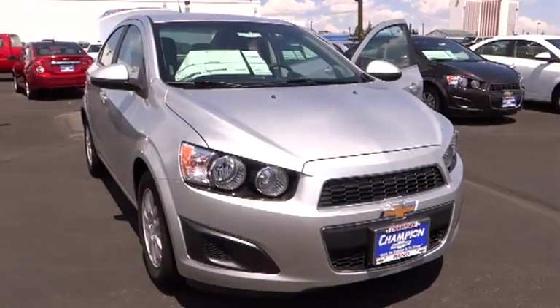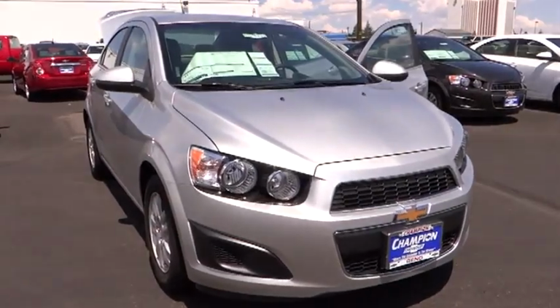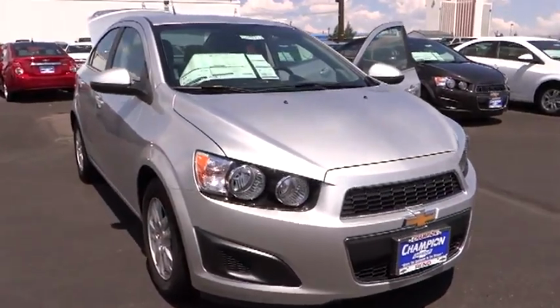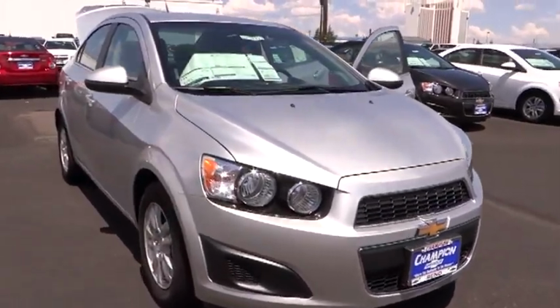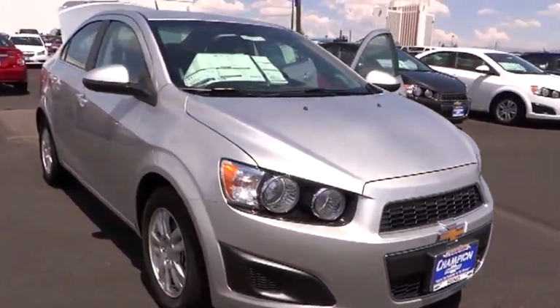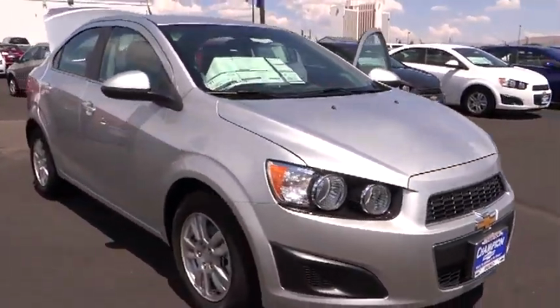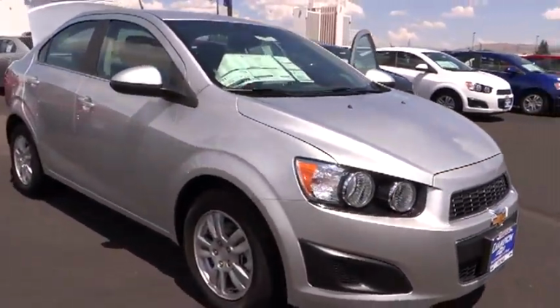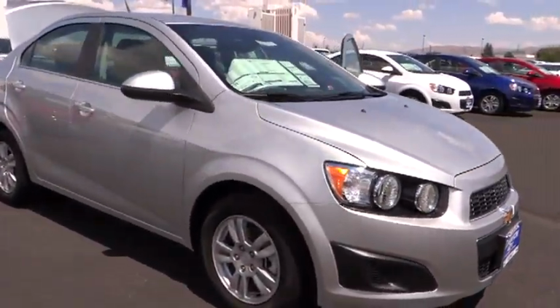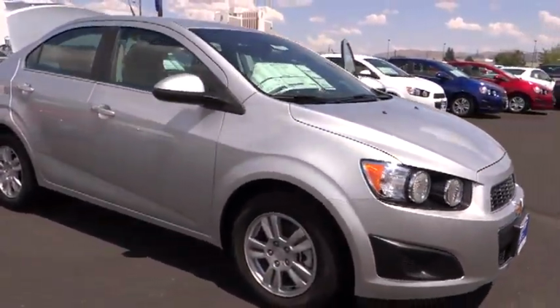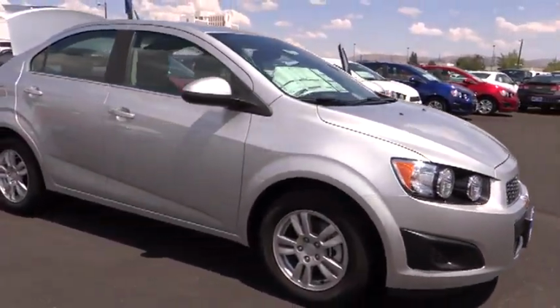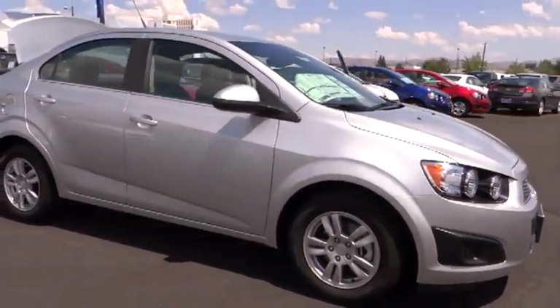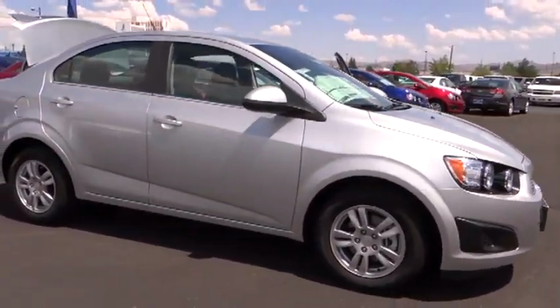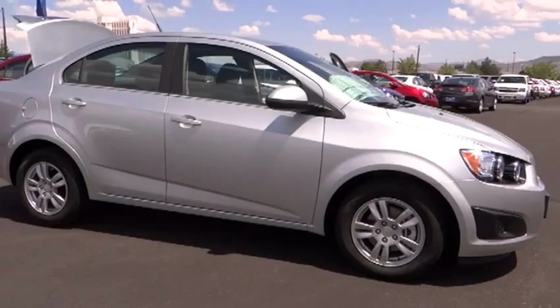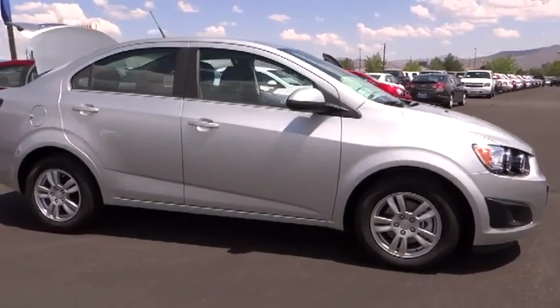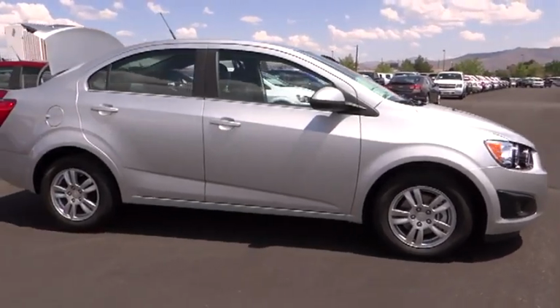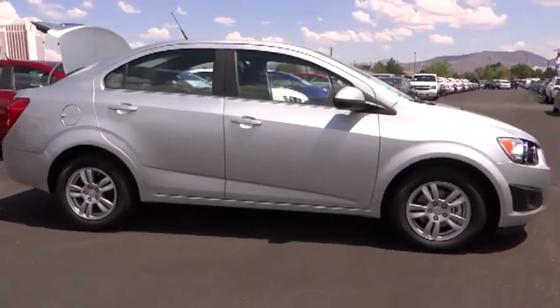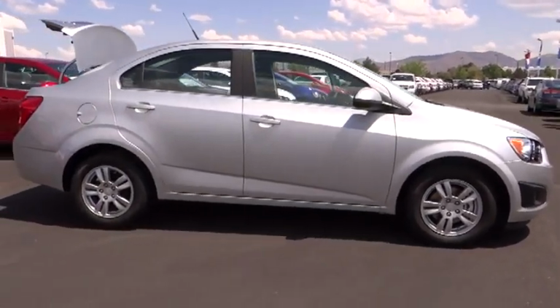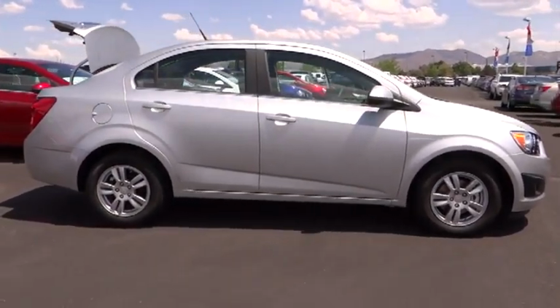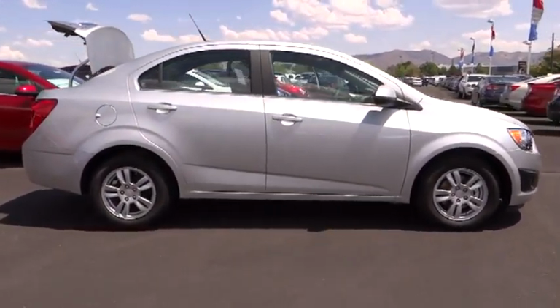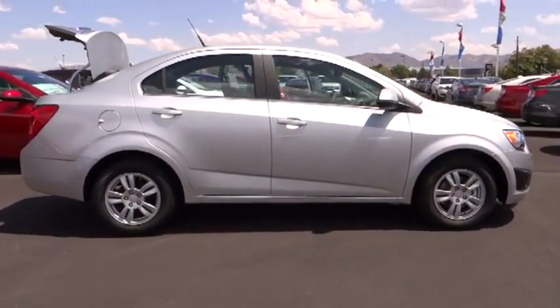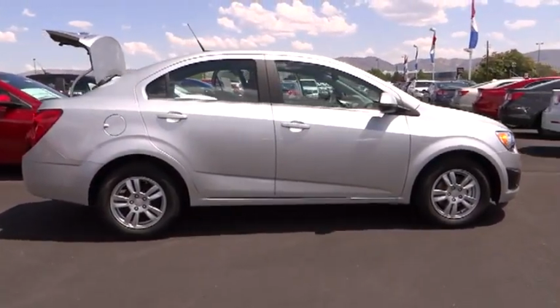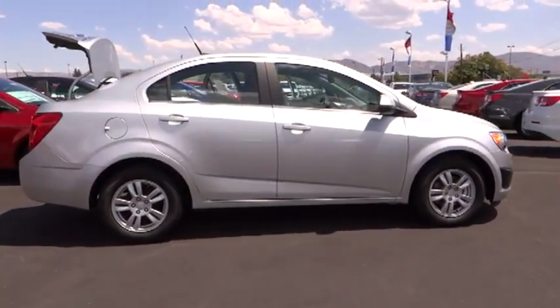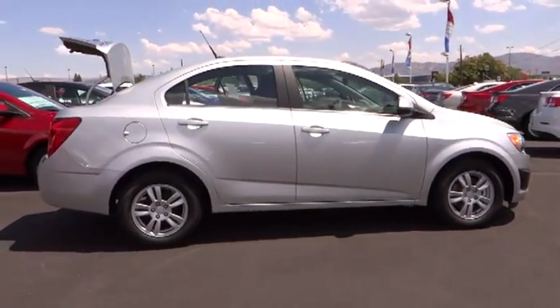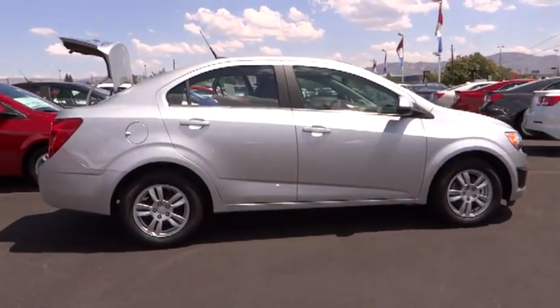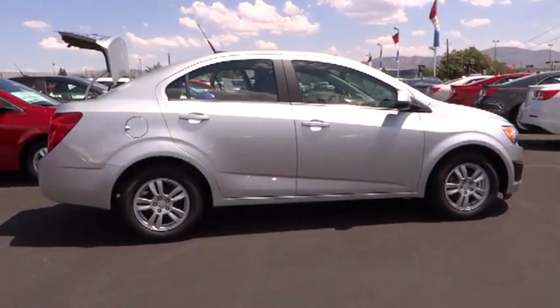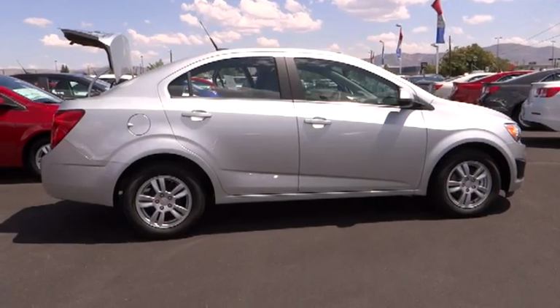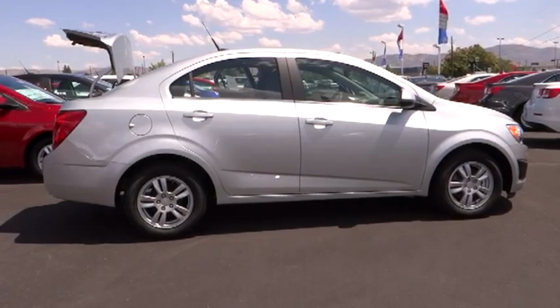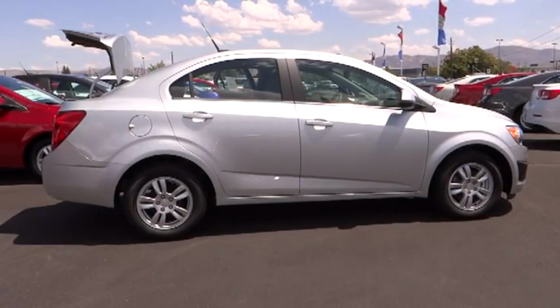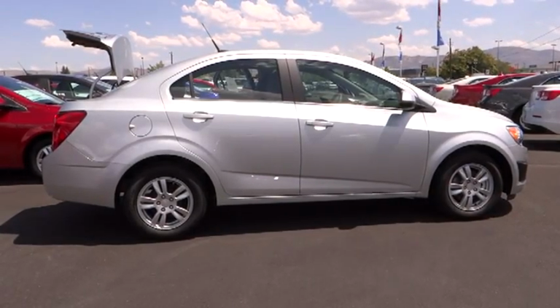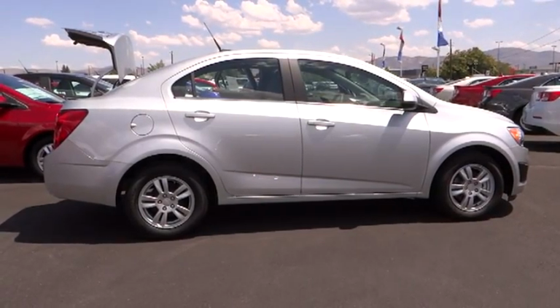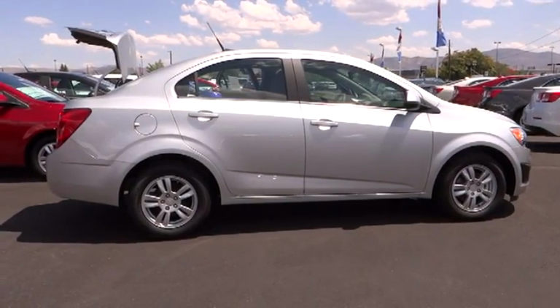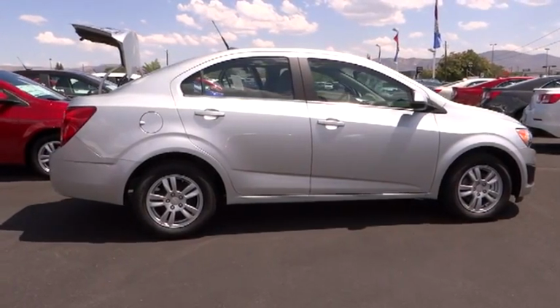The 2013 Sonic. The taut, strong body lines and powerful stance of the Chevy Sonic allude to the power you'll find under its hood. Throw a little extra power into the mix with the available turbocharged engine.